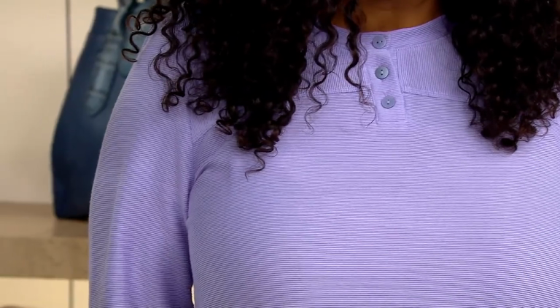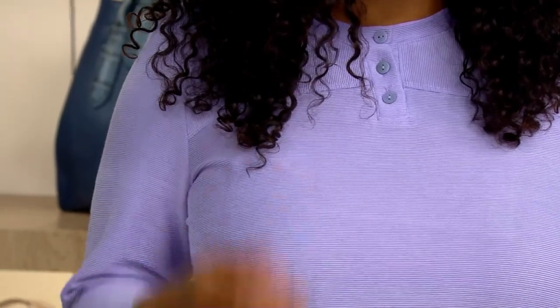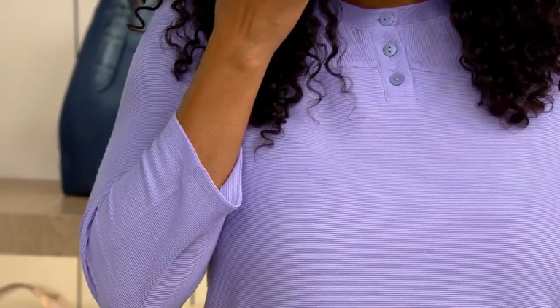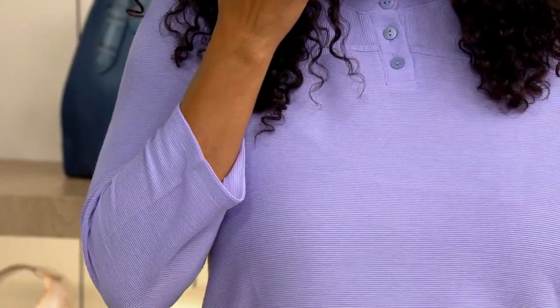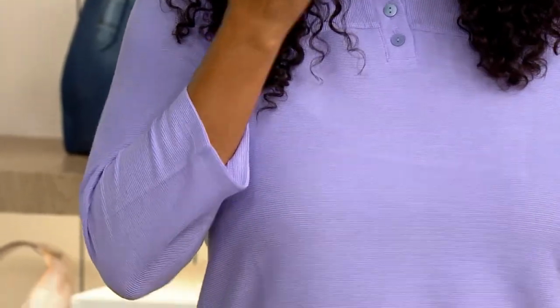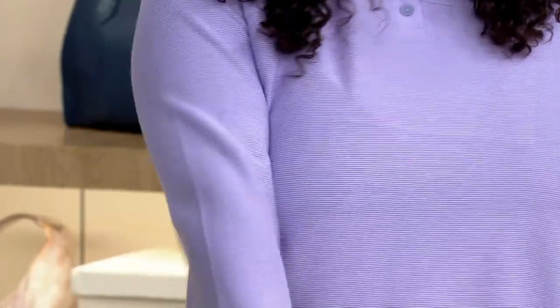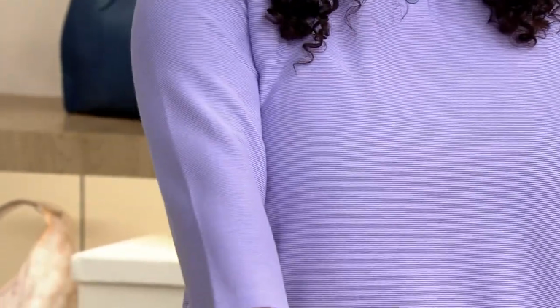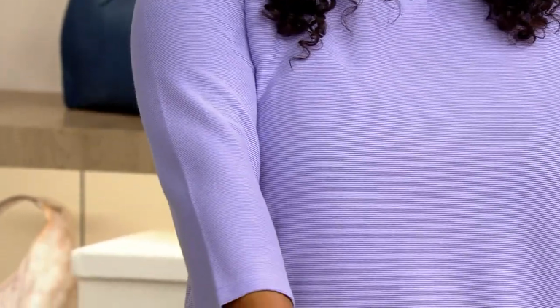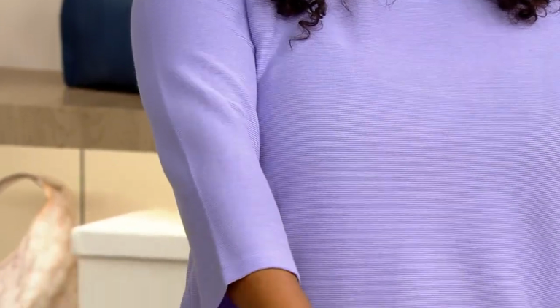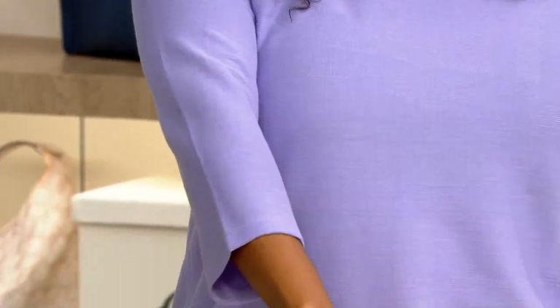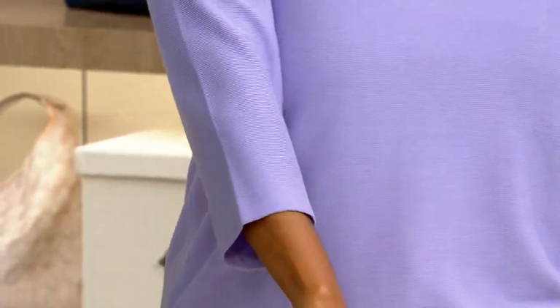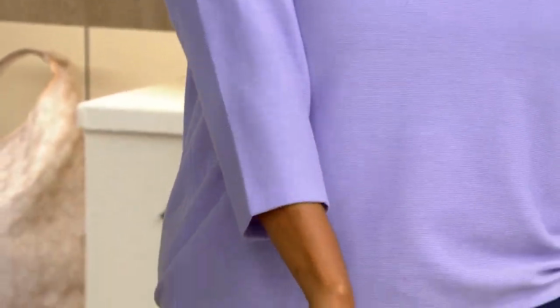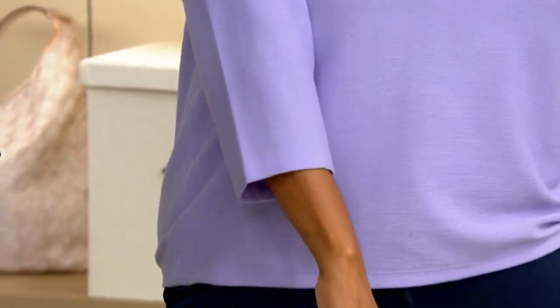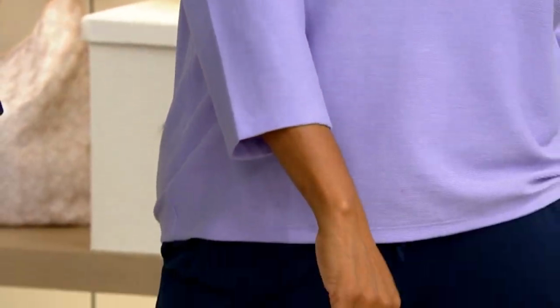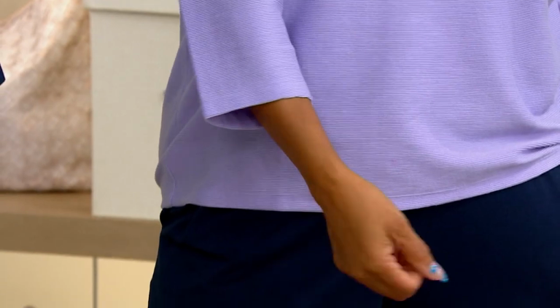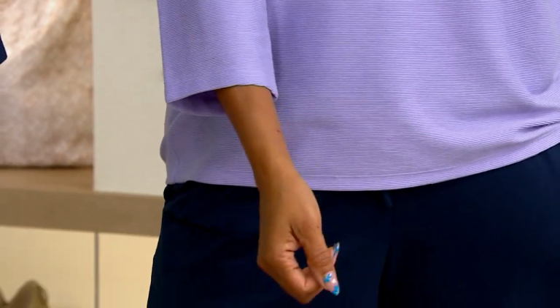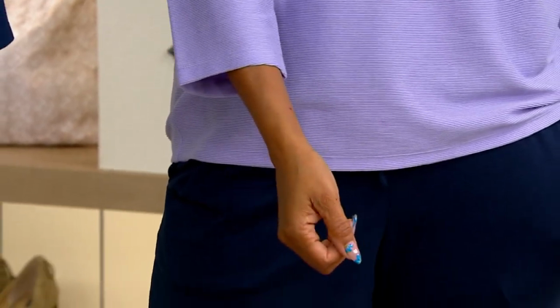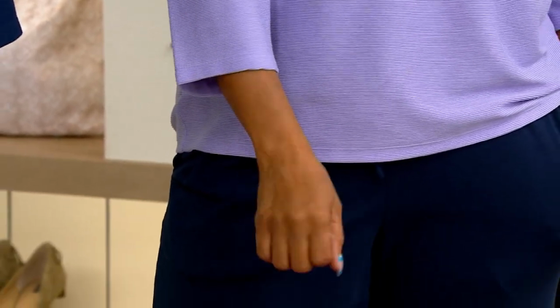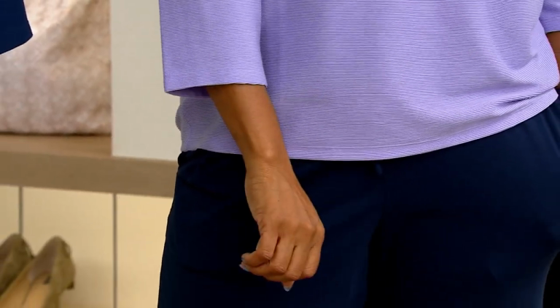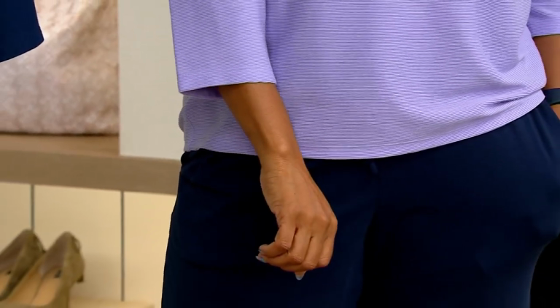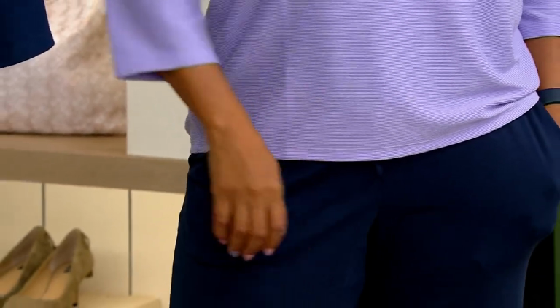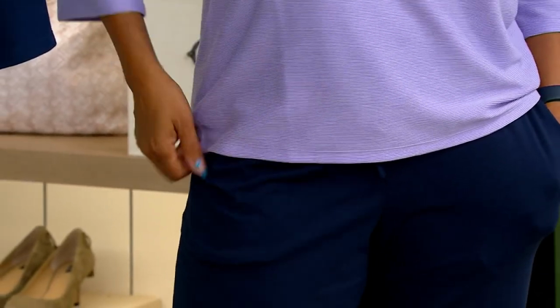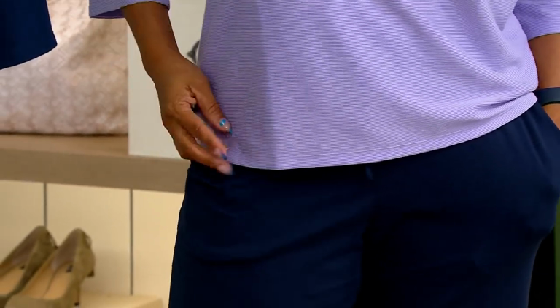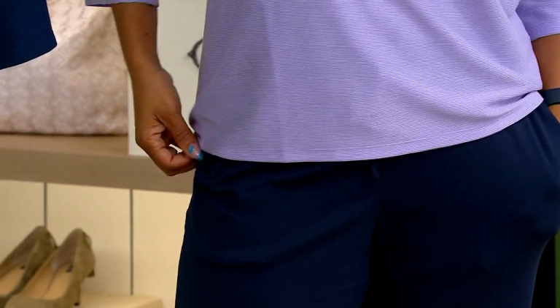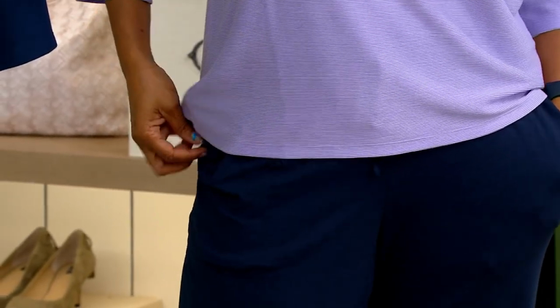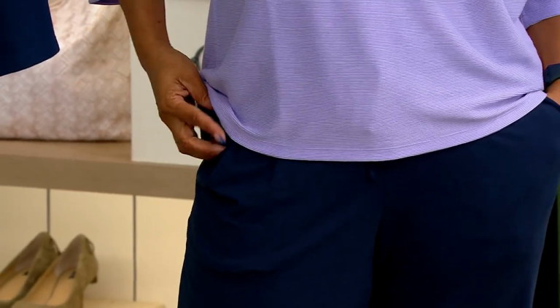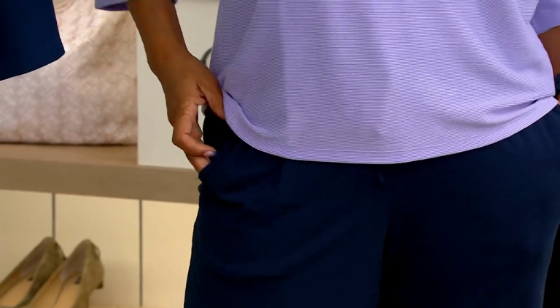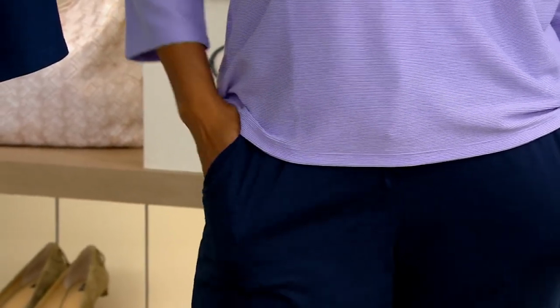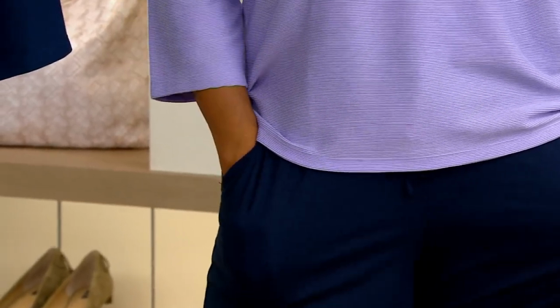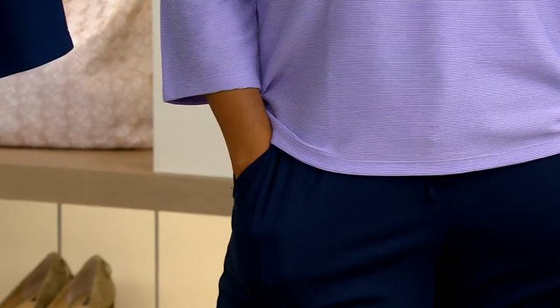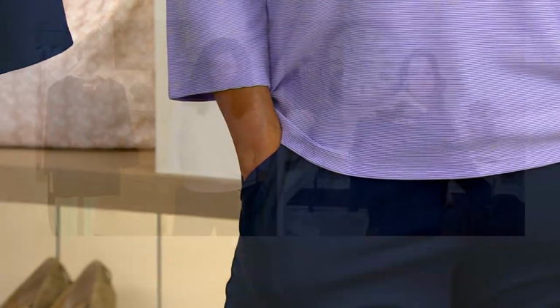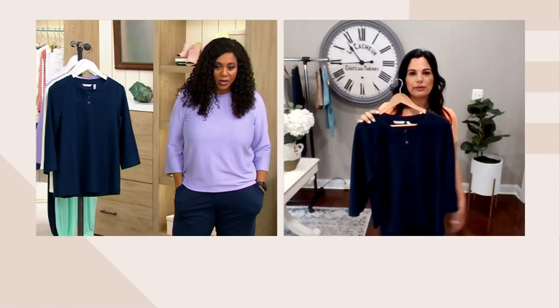It's a good top. Look at the length on the sleeve — you get all of that arm coverage, which is super nice because some people don't like to show their arms, and that's okay.